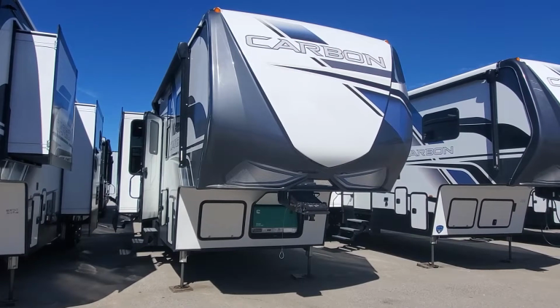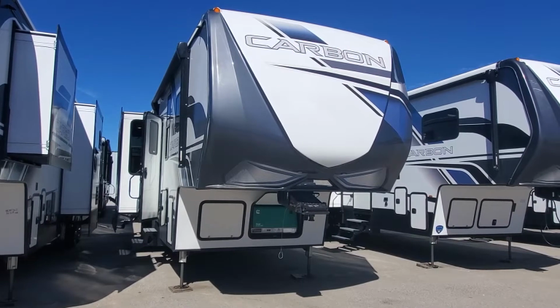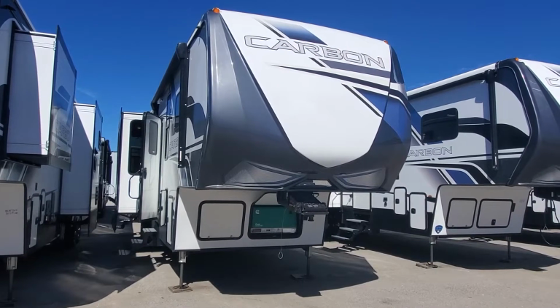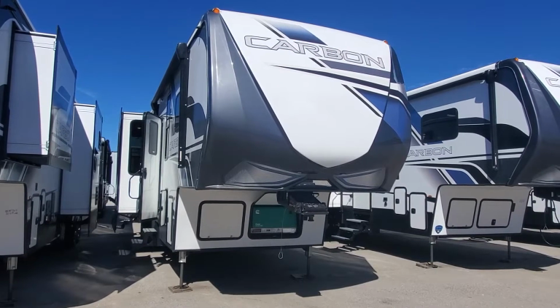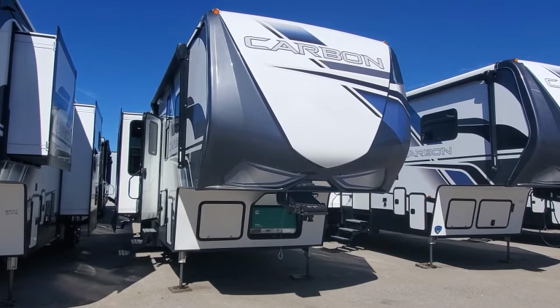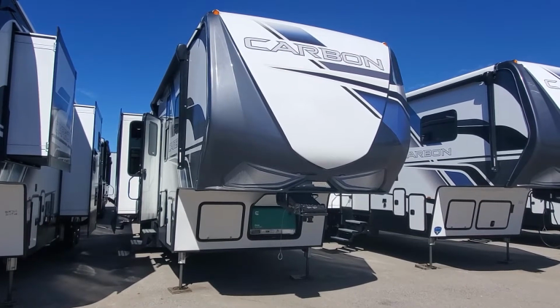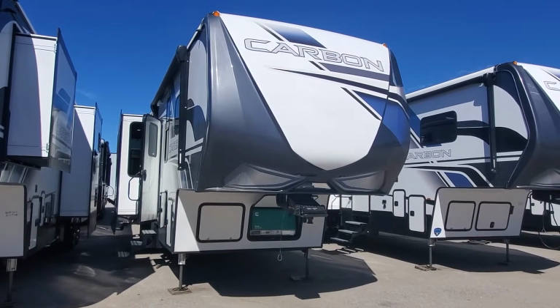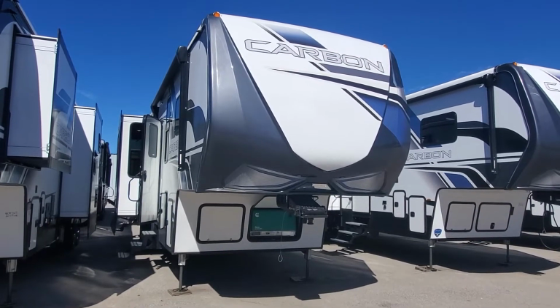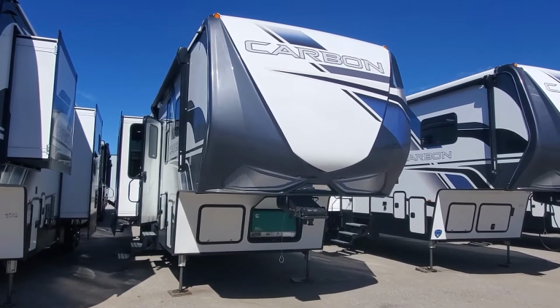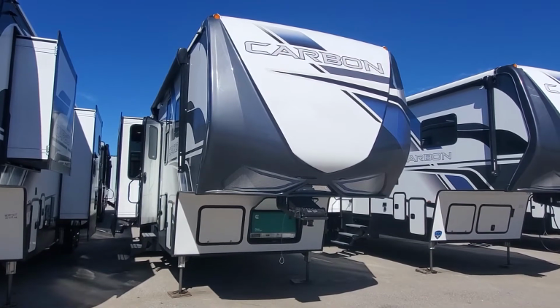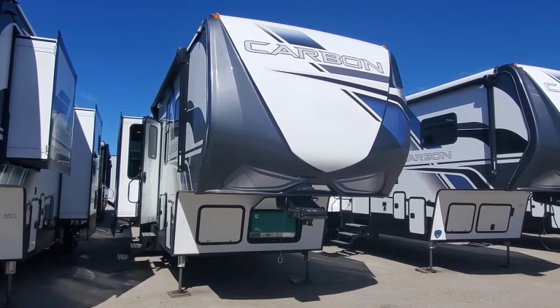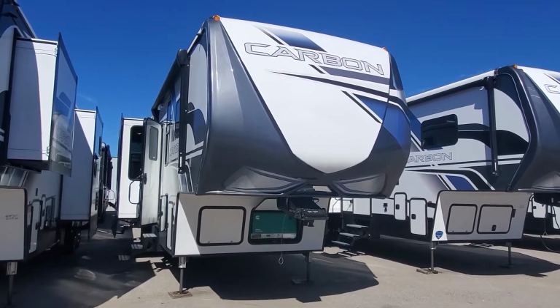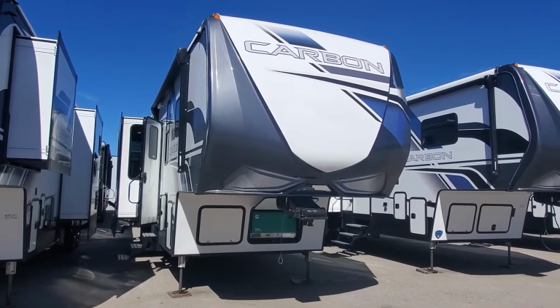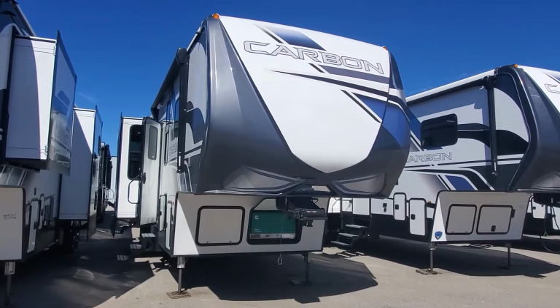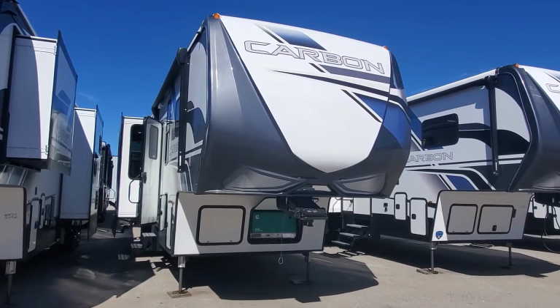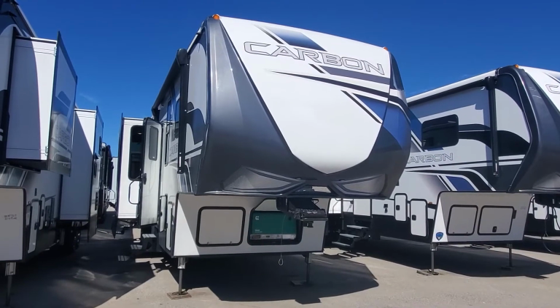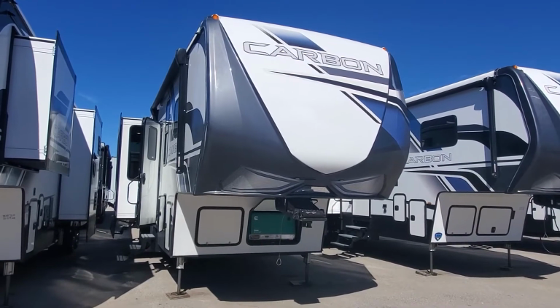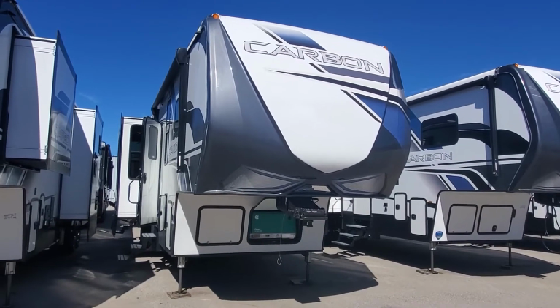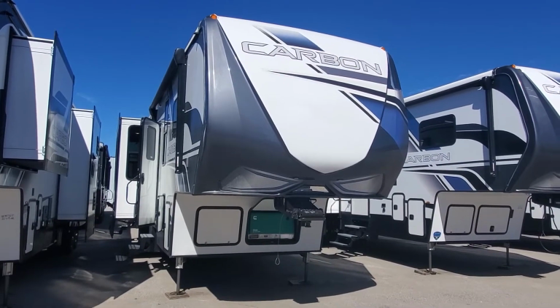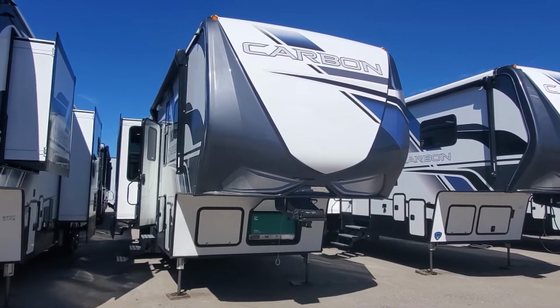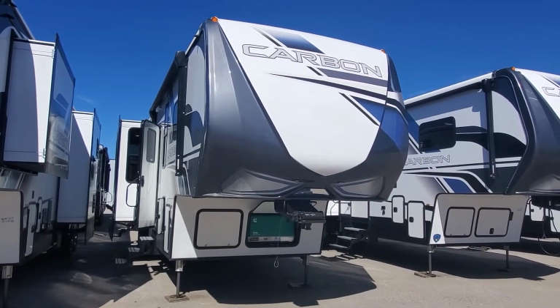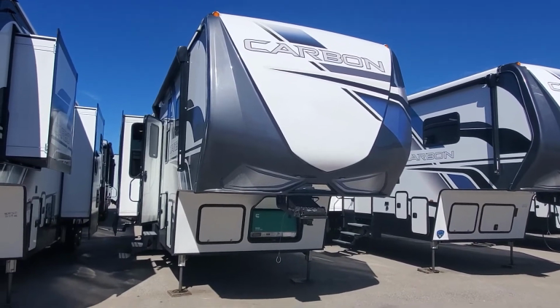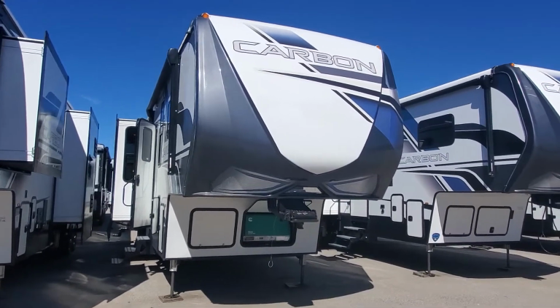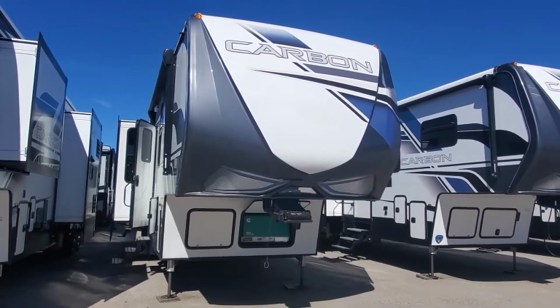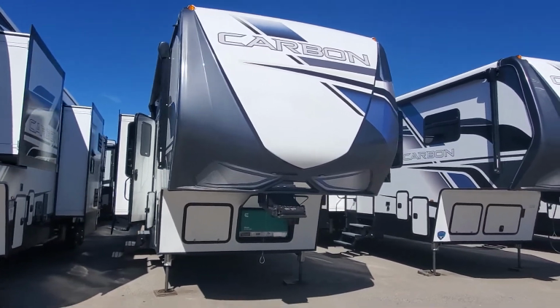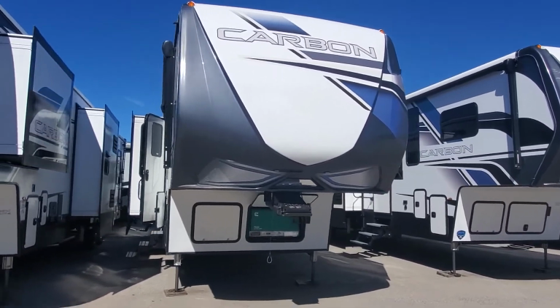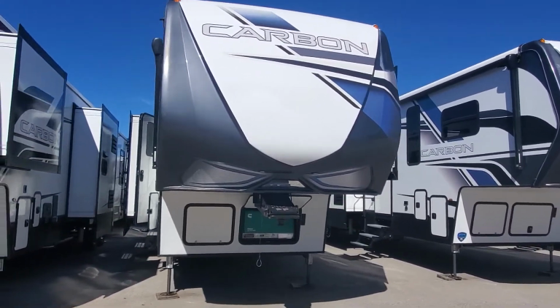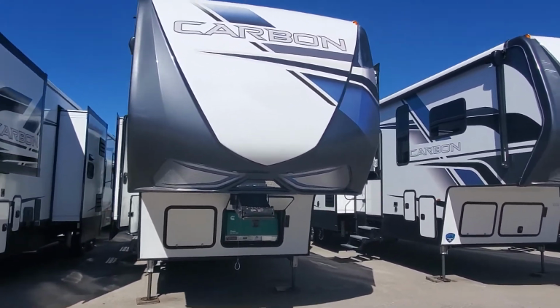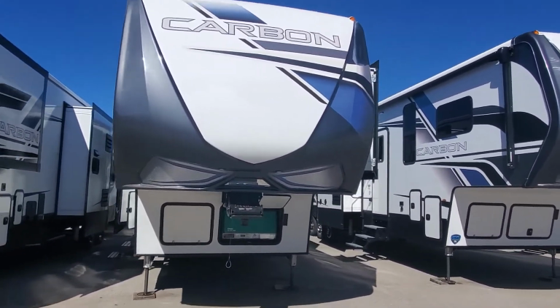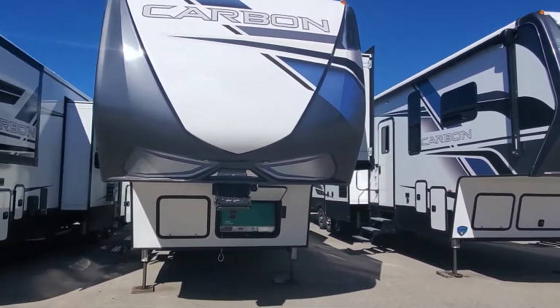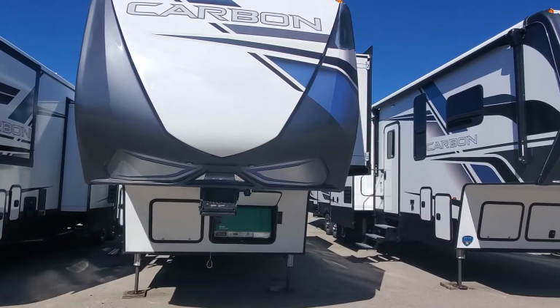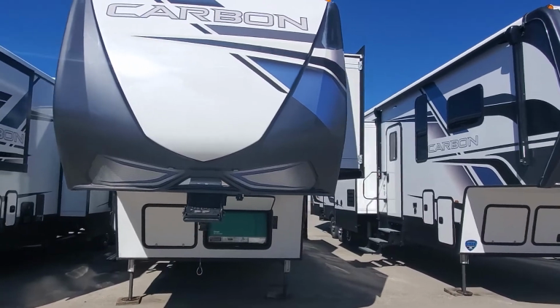Hi, welcome to Lakeshore RV Center. My name is April Welch and I'm going to show you around the new 2022 Carbon 358 Toy Hauler 5th Wheel.